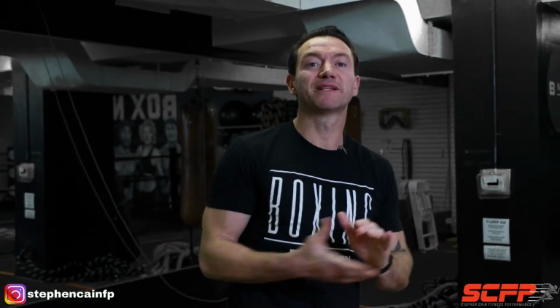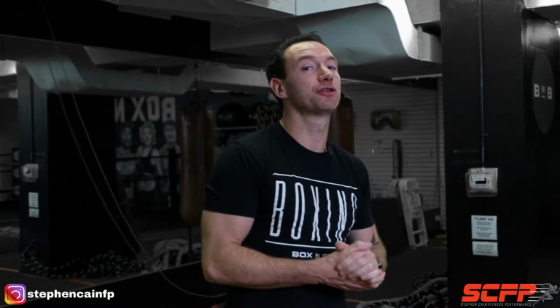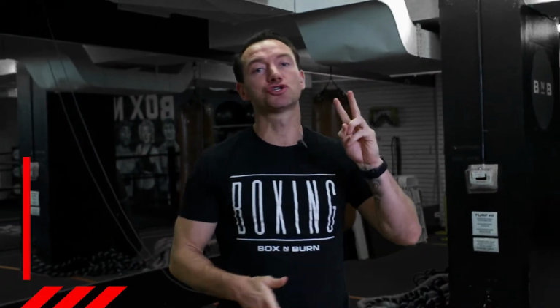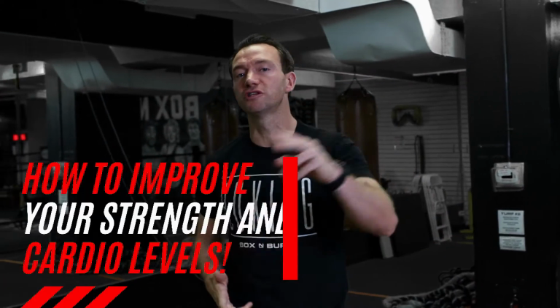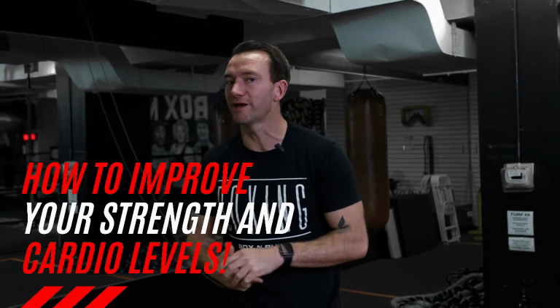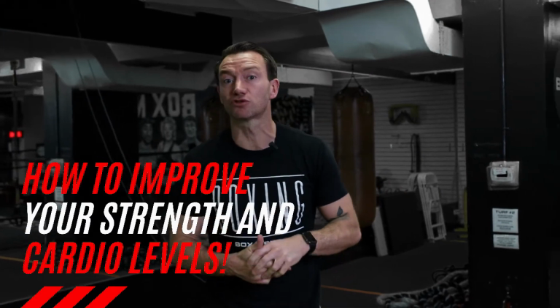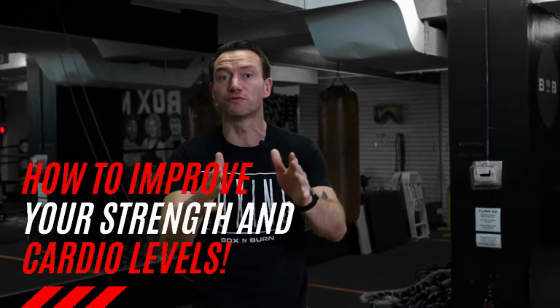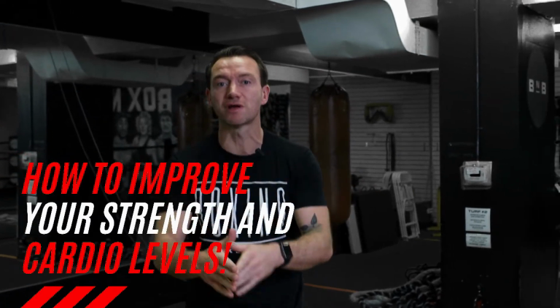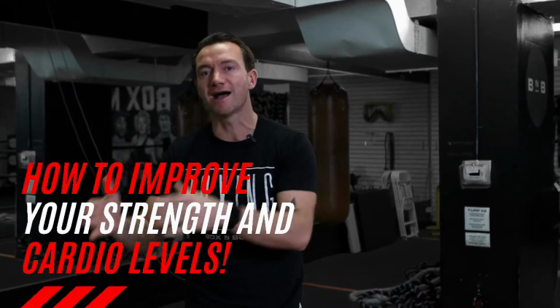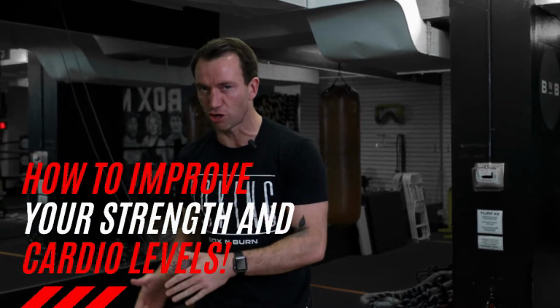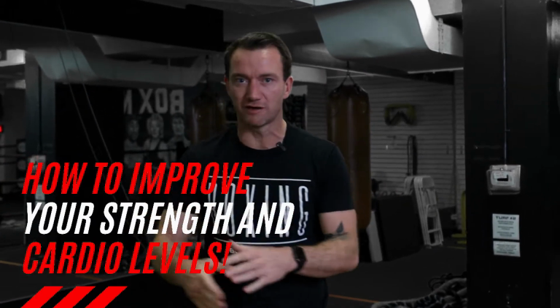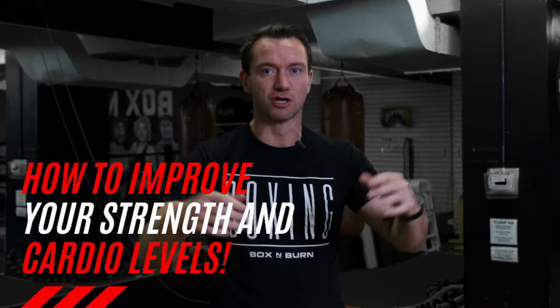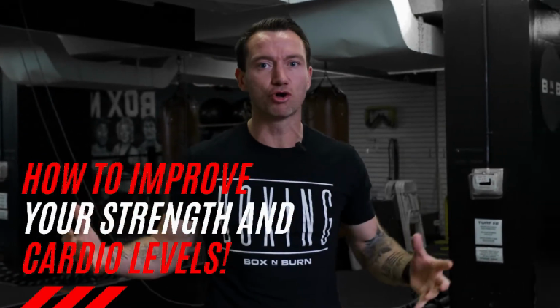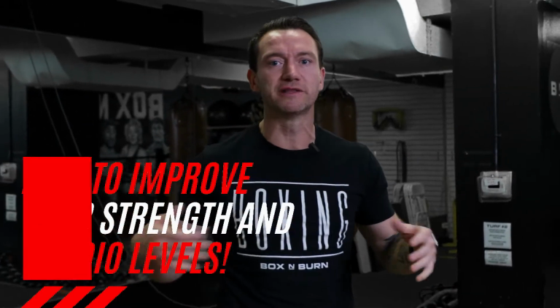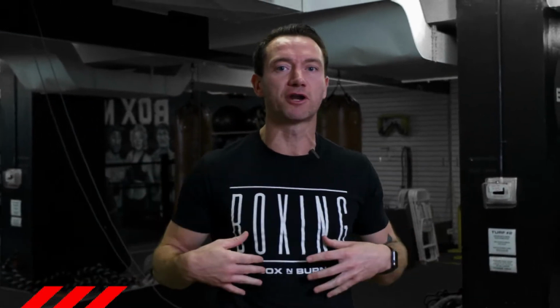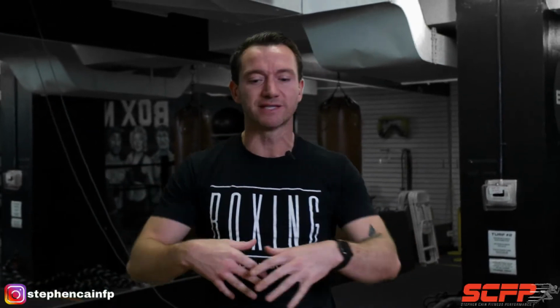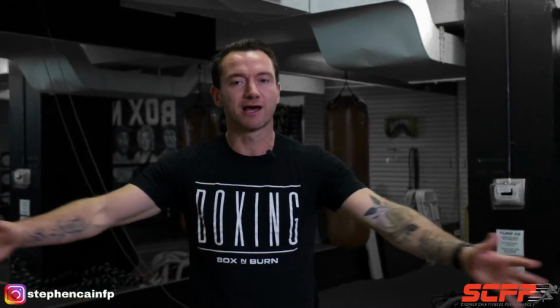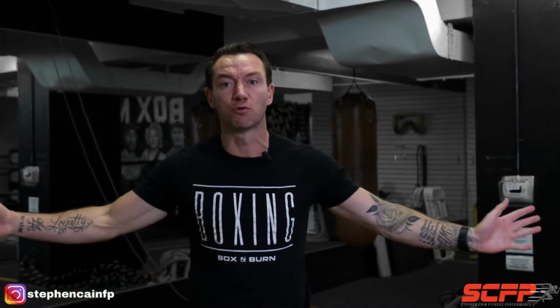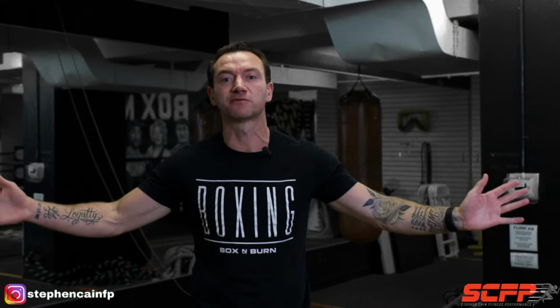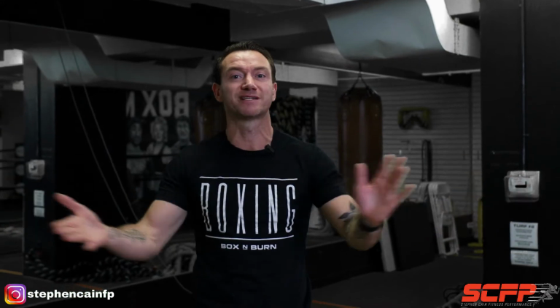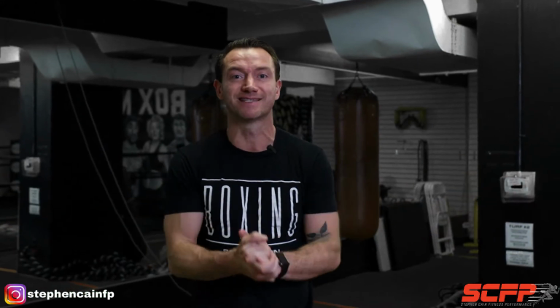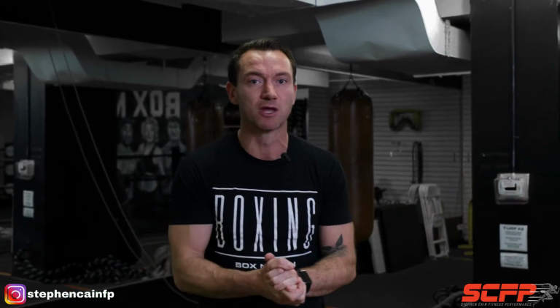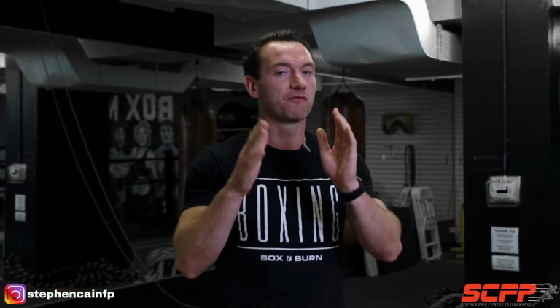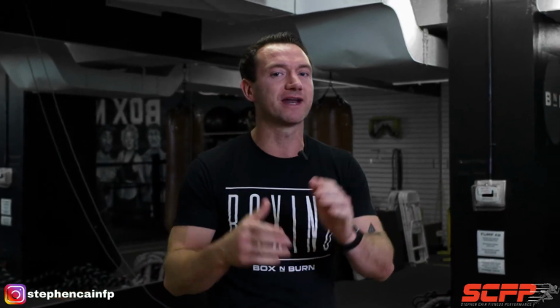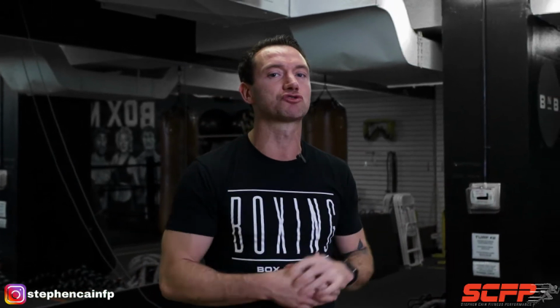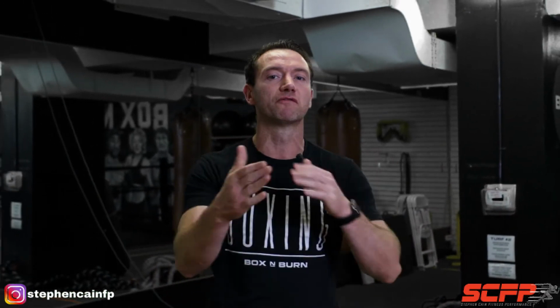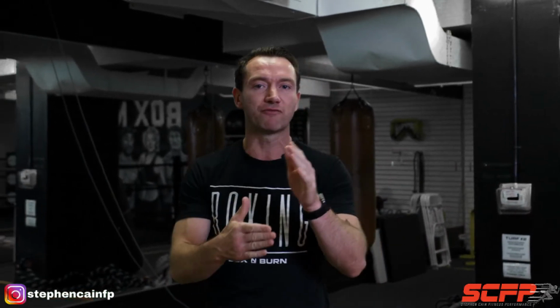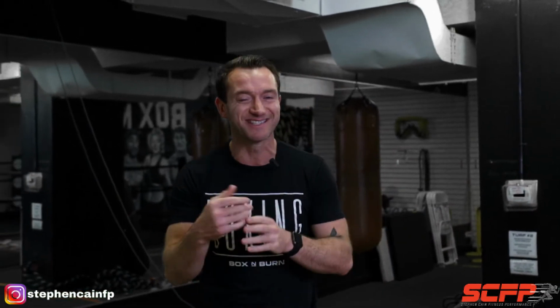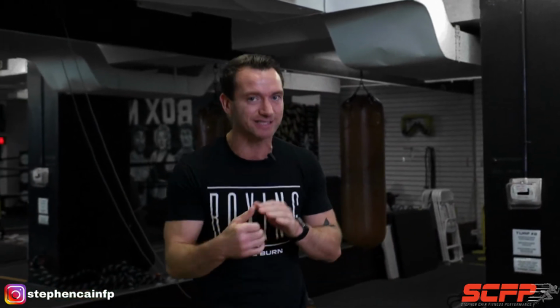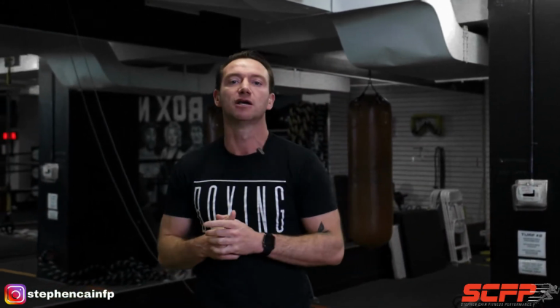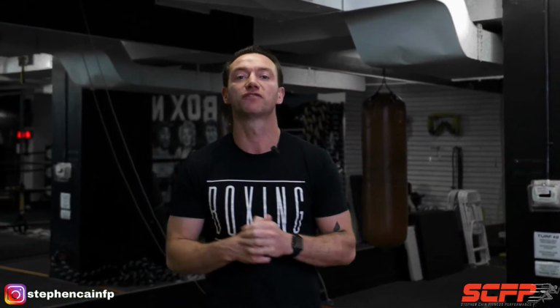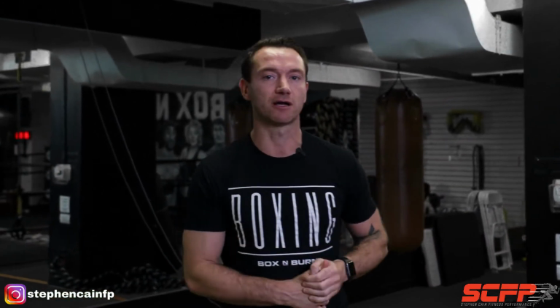I'm going to be taking you through two different workouts that's going to improve your strength and your cardio levels. All you're going to need is your body weight and a small amount of space. But before we get into it, I'm just going to go over the rep ranges and sets of the workouts.